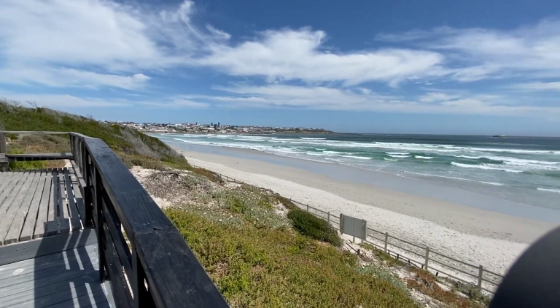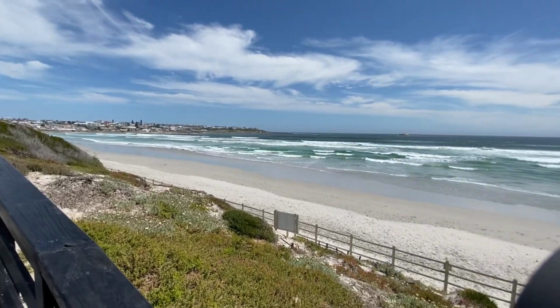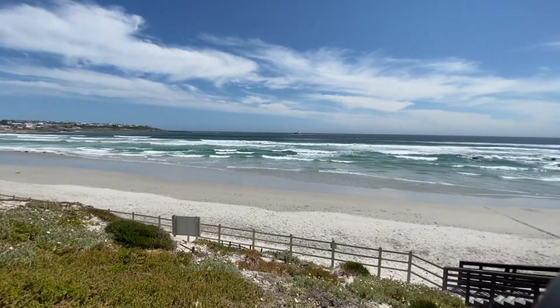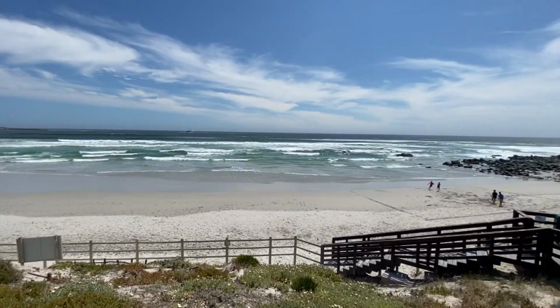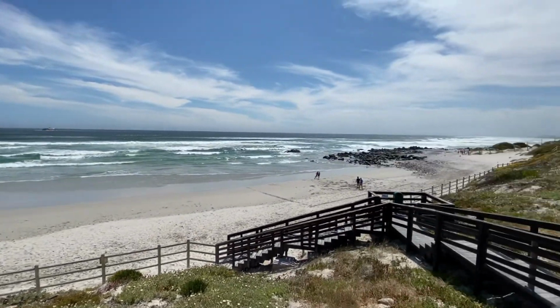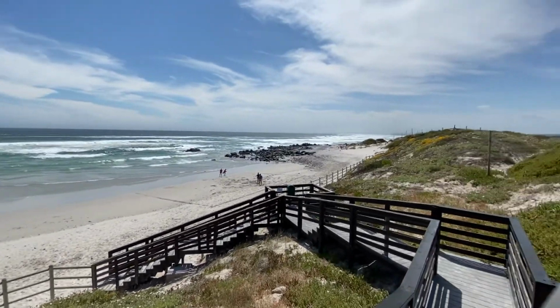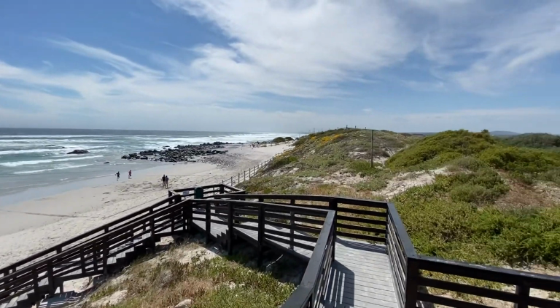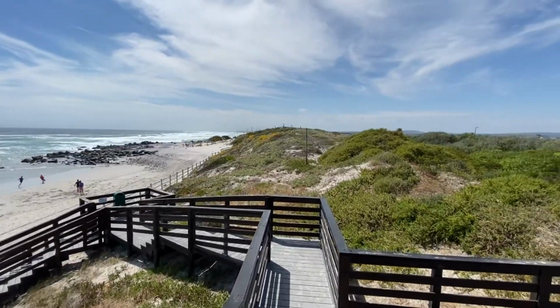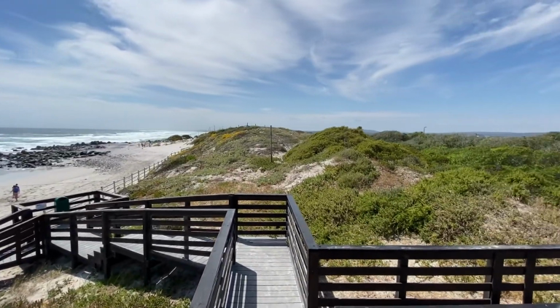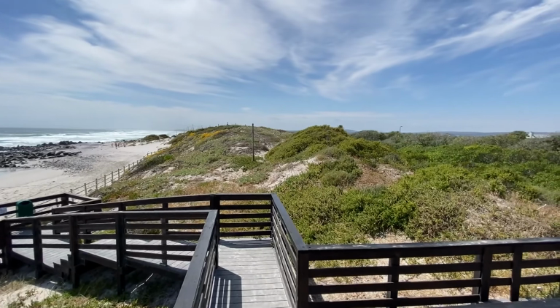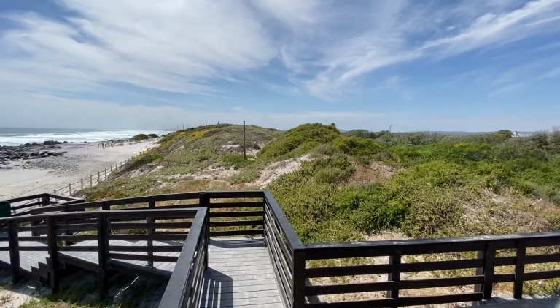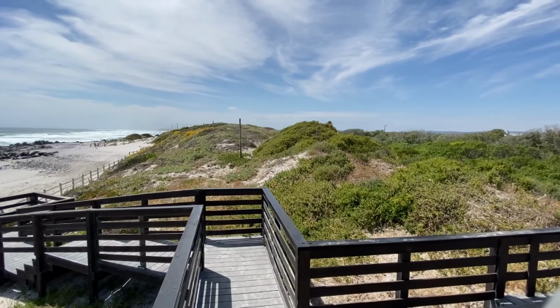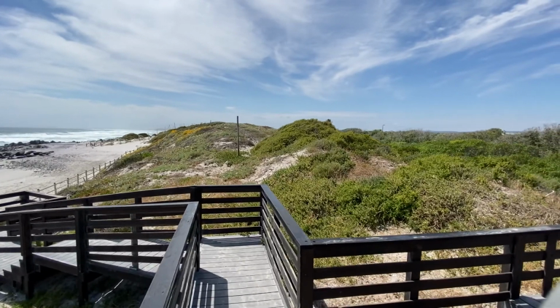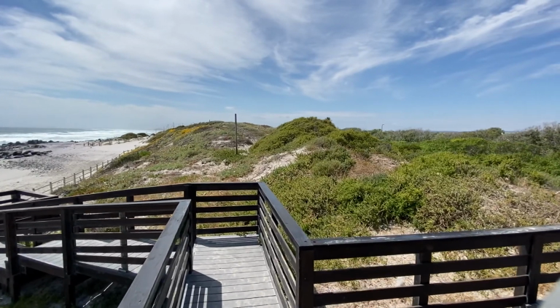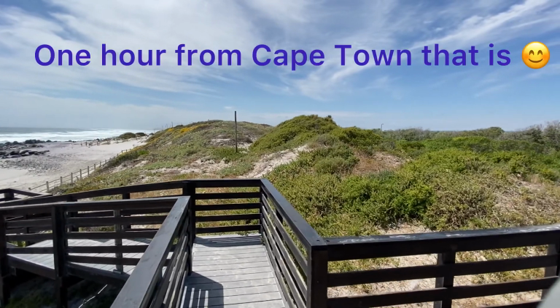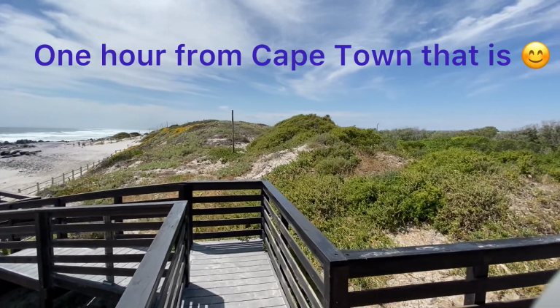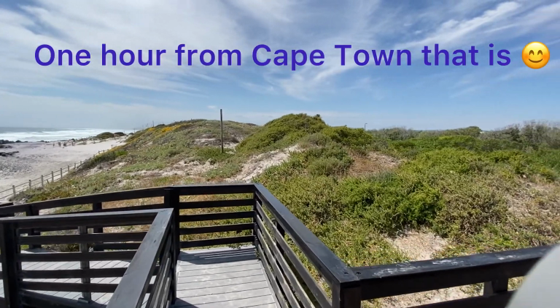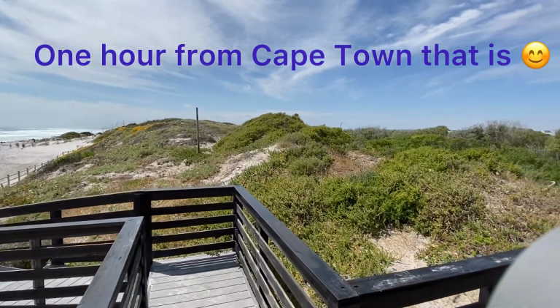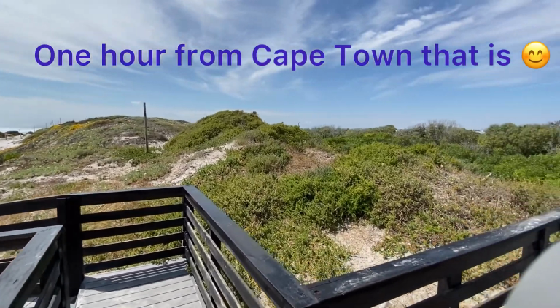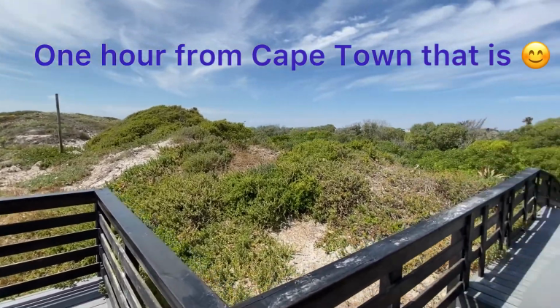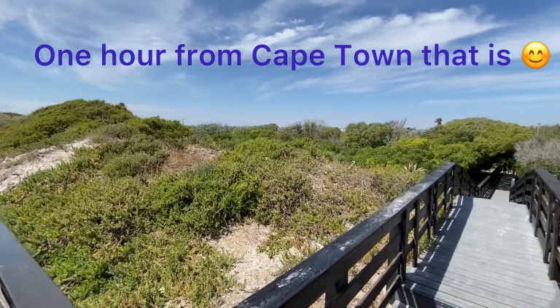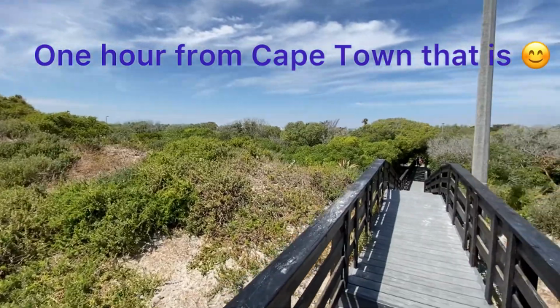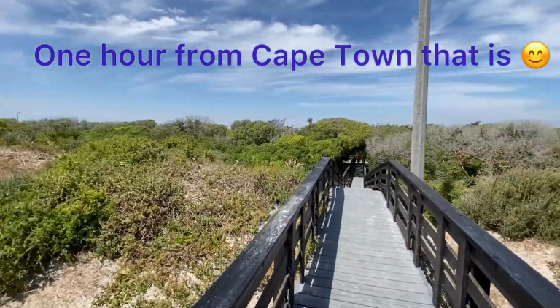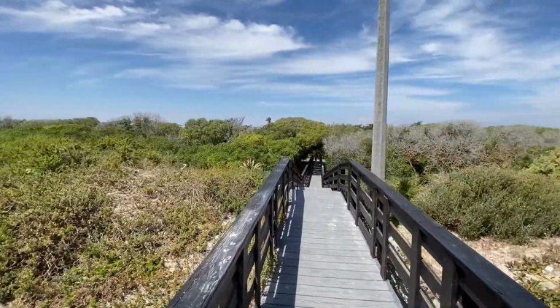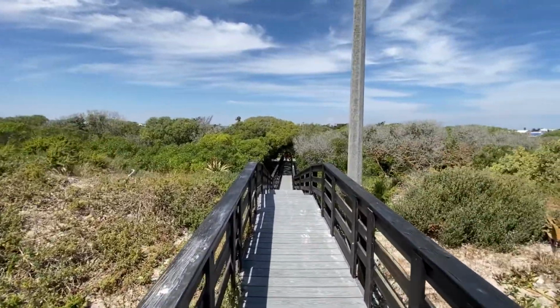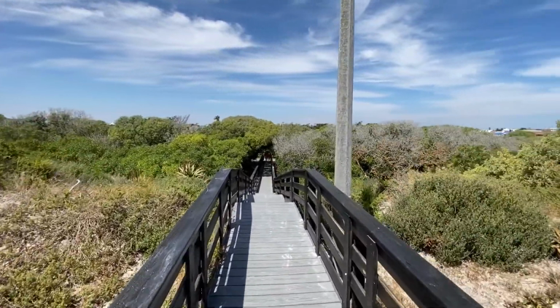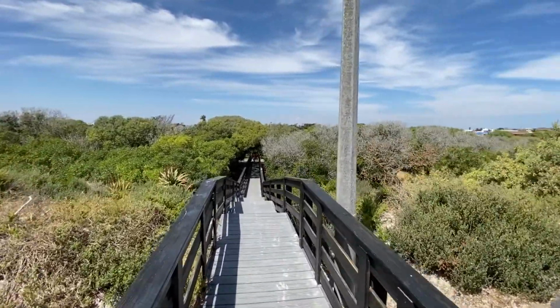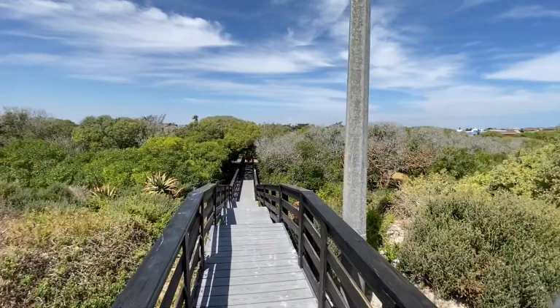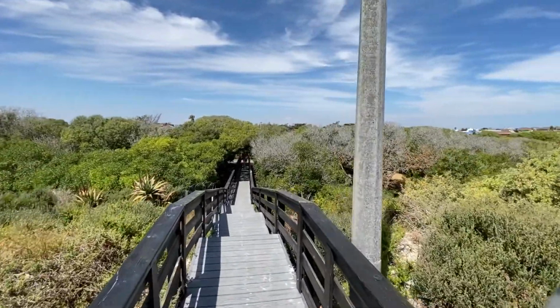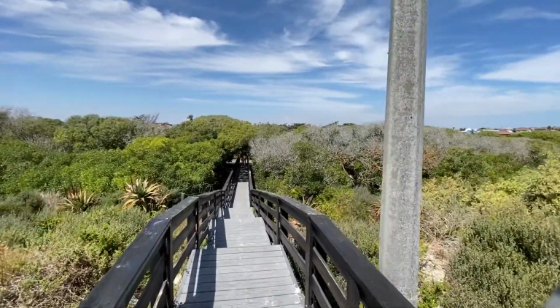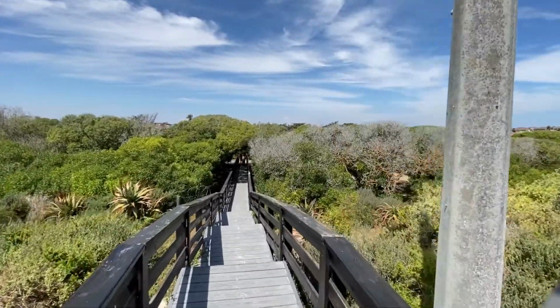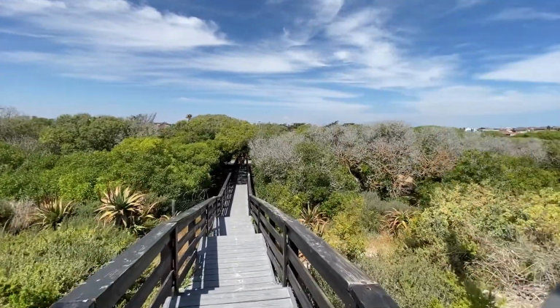The town is filled with little delis, shops, and restaurants — everything your heart can desire. Really convenient camping down here, one hour from Cape Town, and you've got everything you might need right outside the campsite as far as shops are concerned.